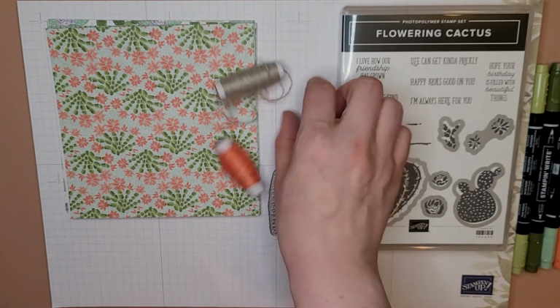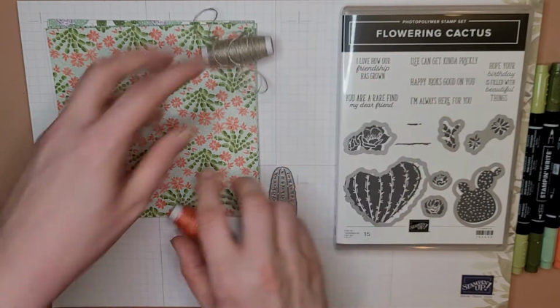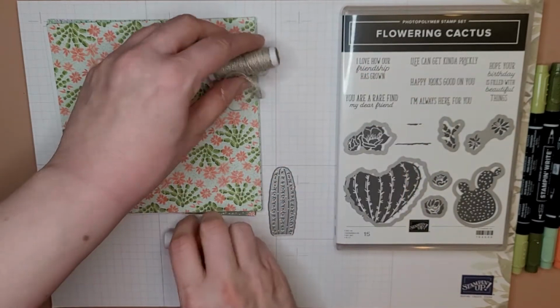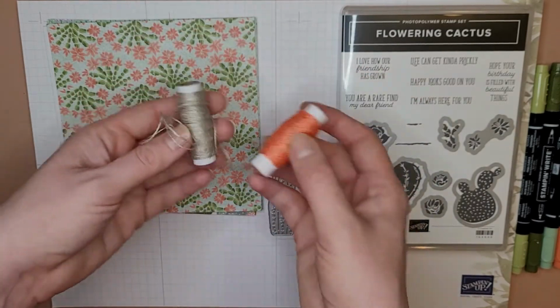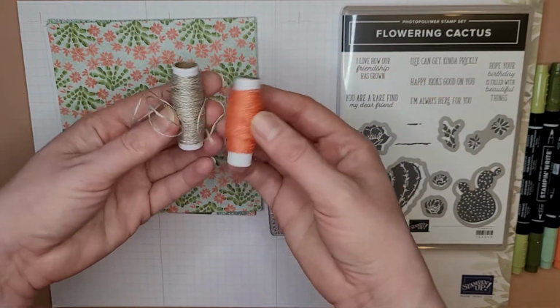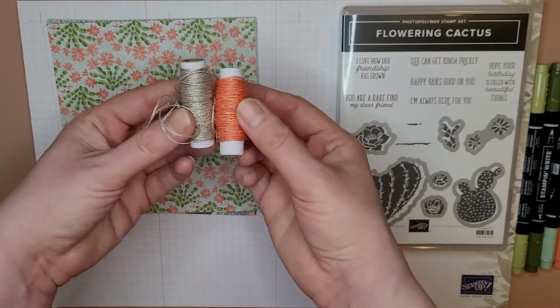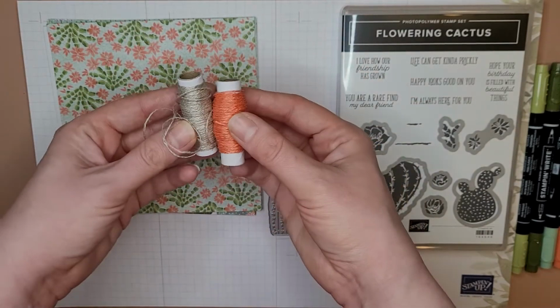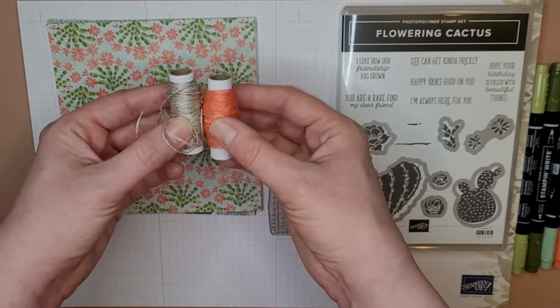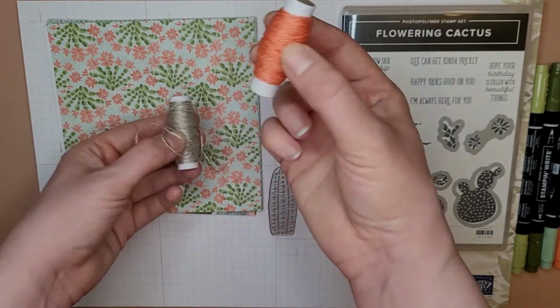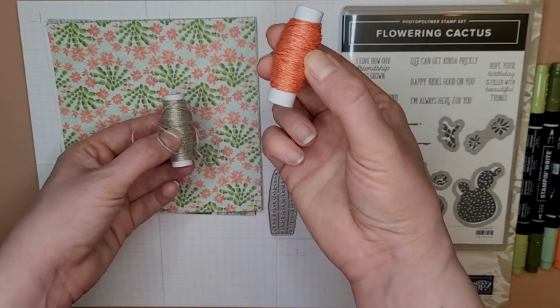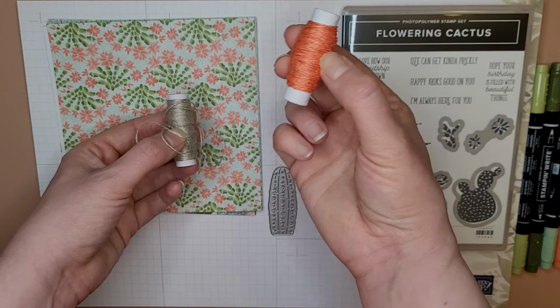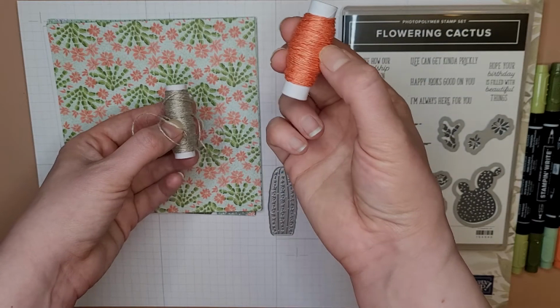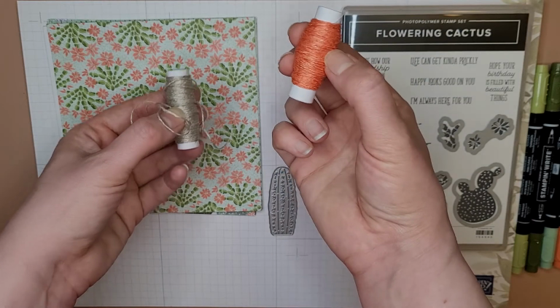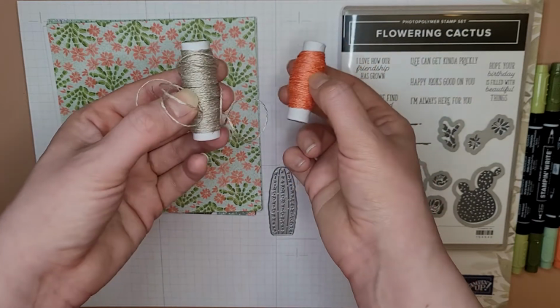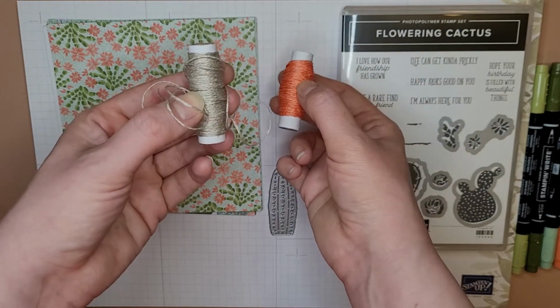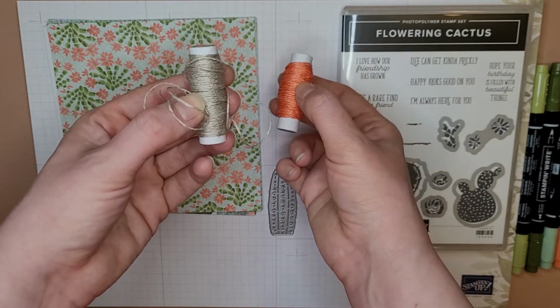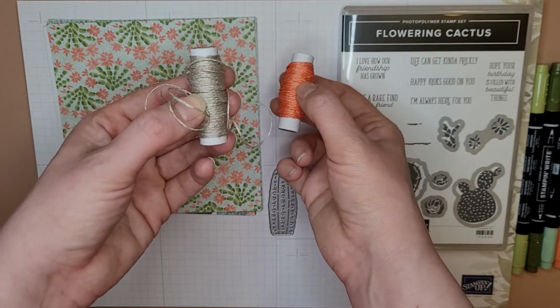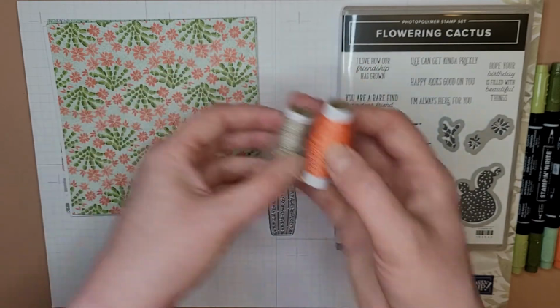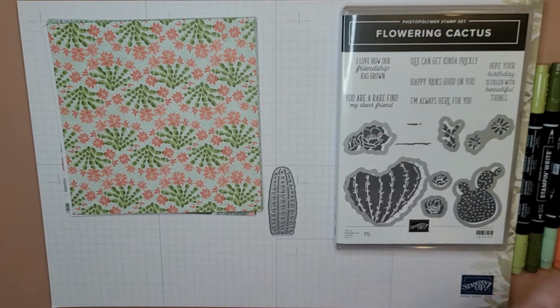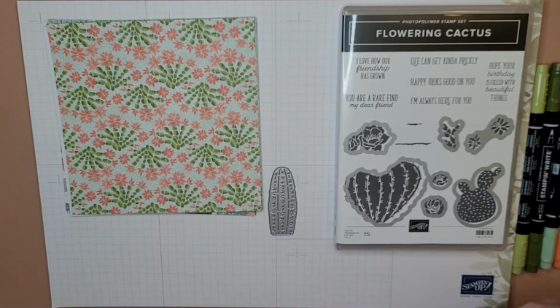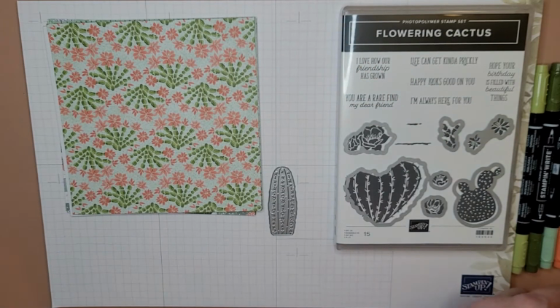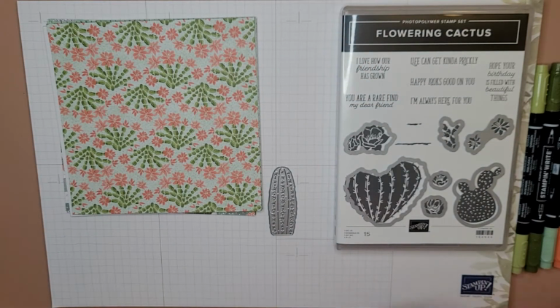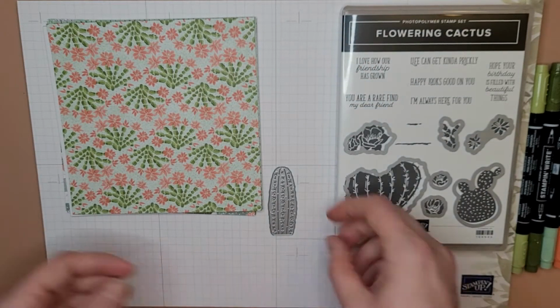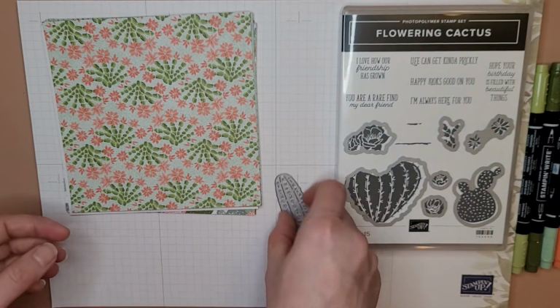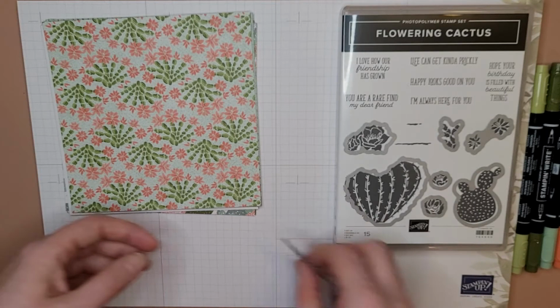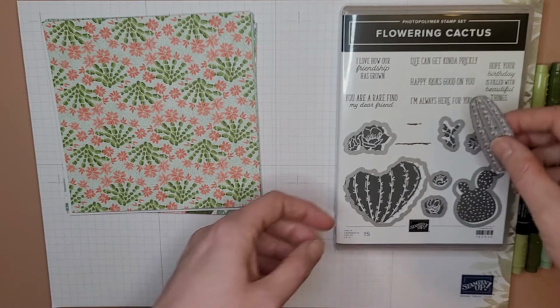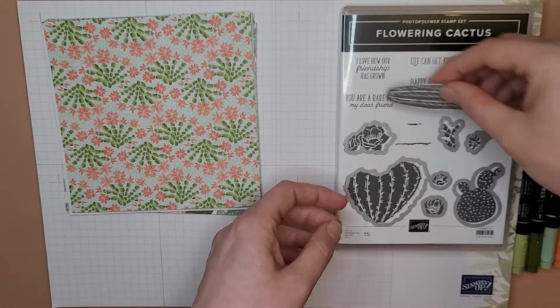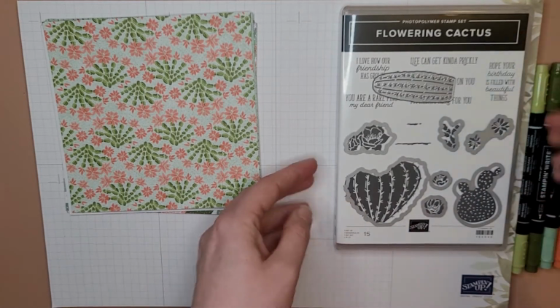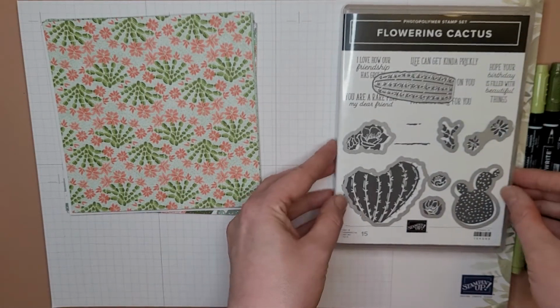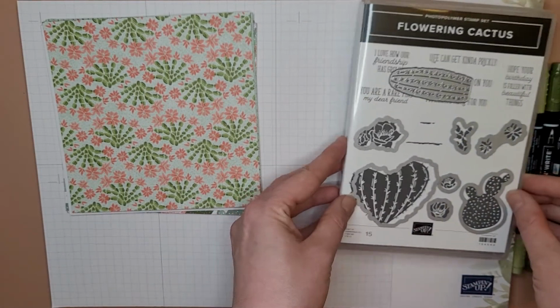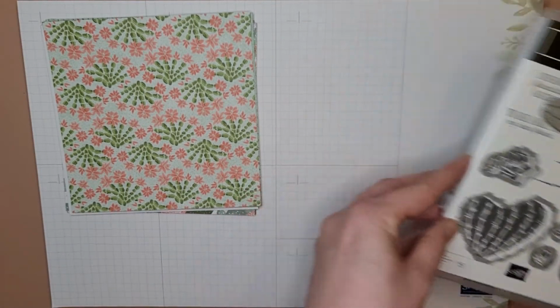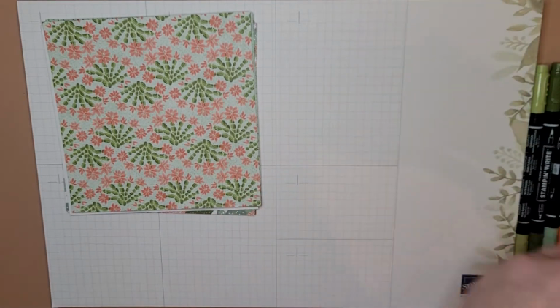There are also two spools of thread, both linen — this one is Calypso Coral and this one is natural. We'll set those off to the side for now.